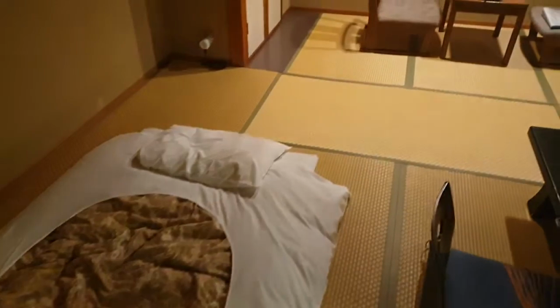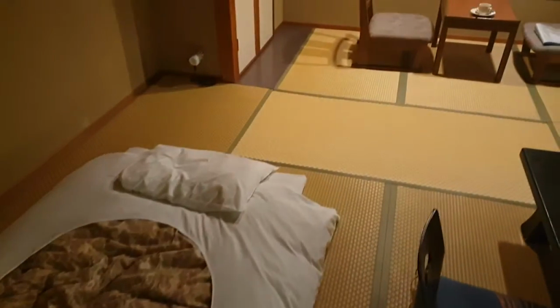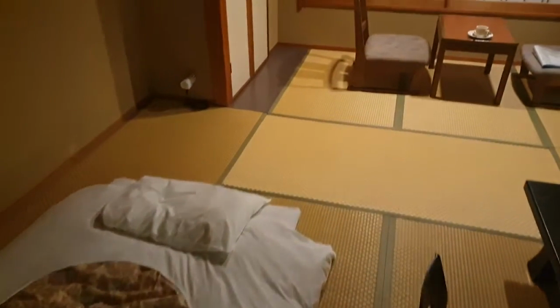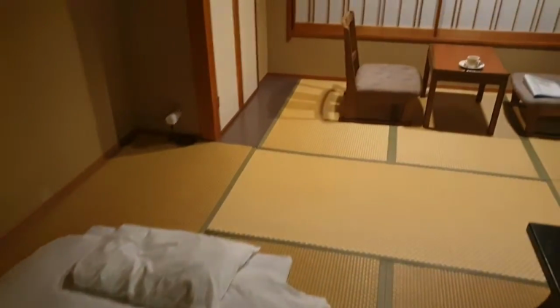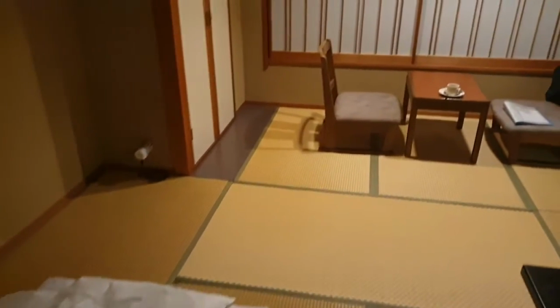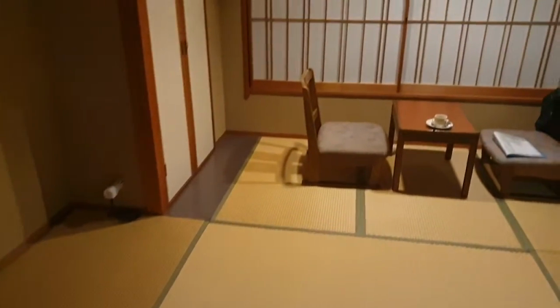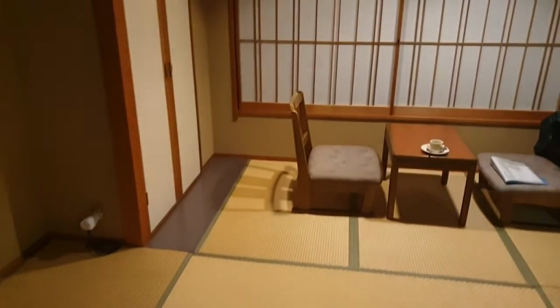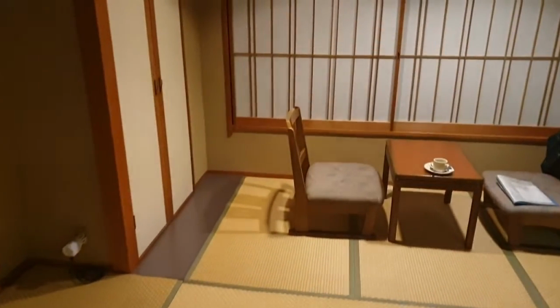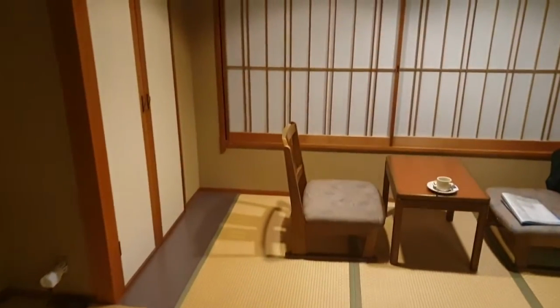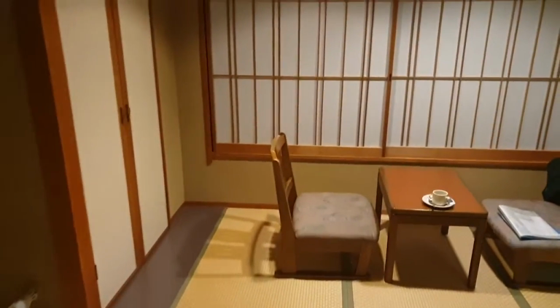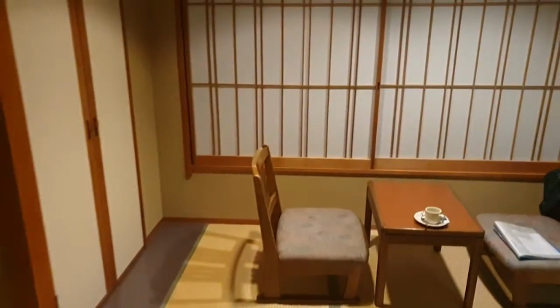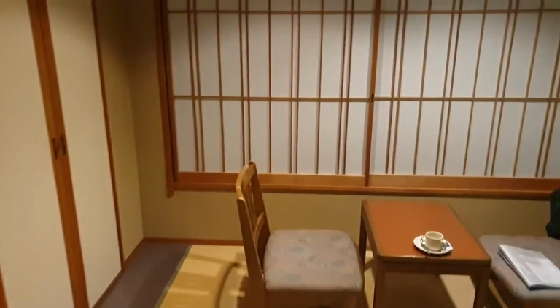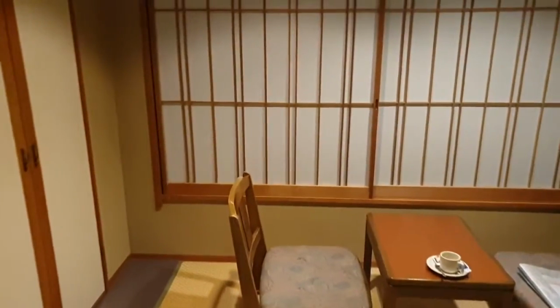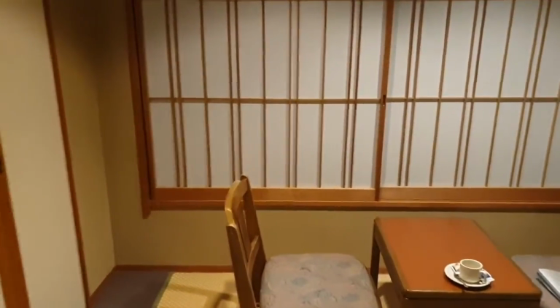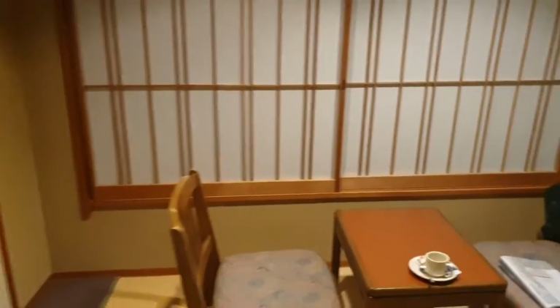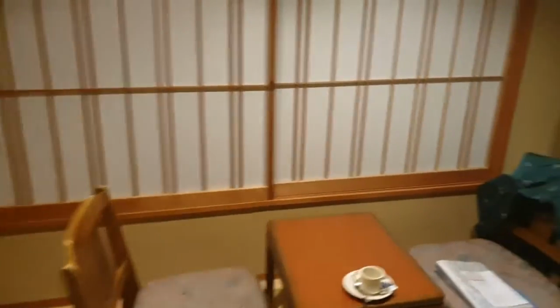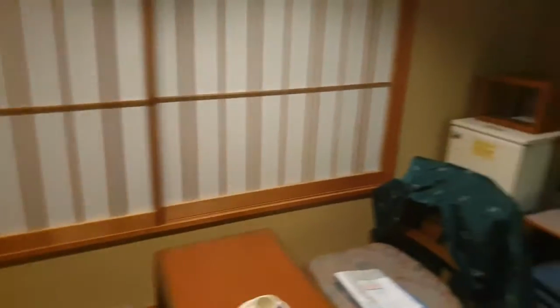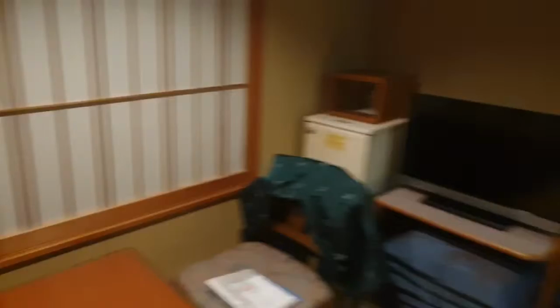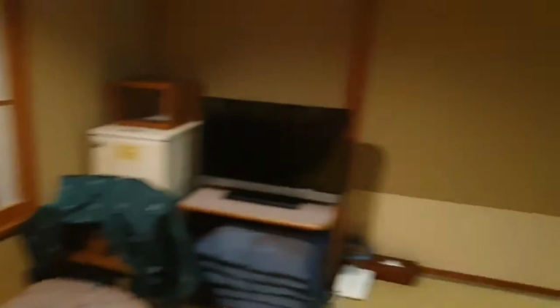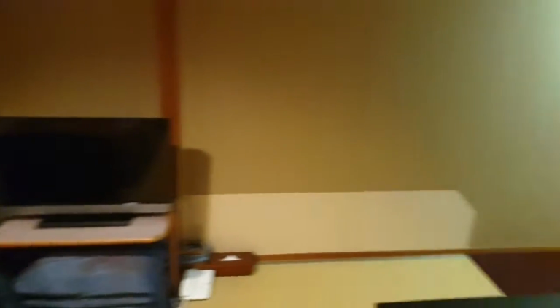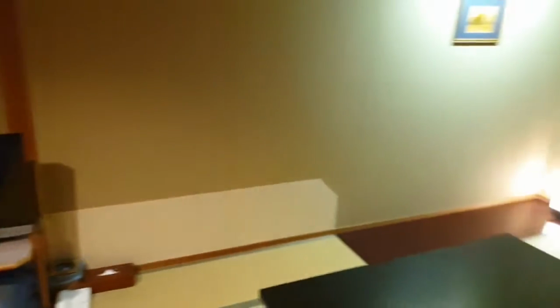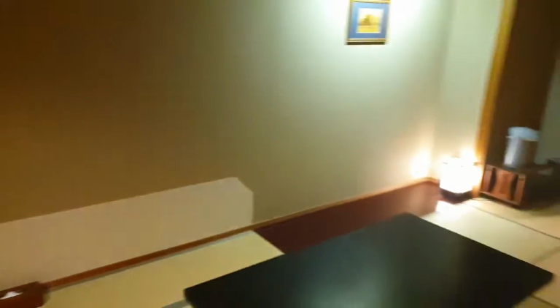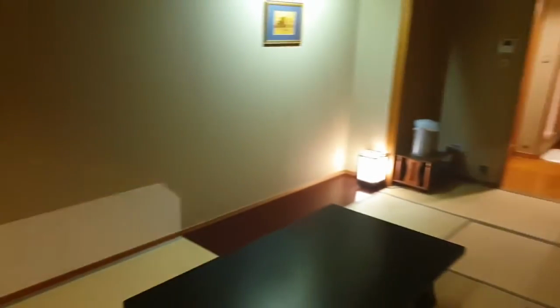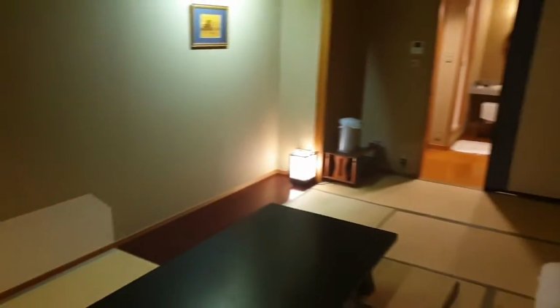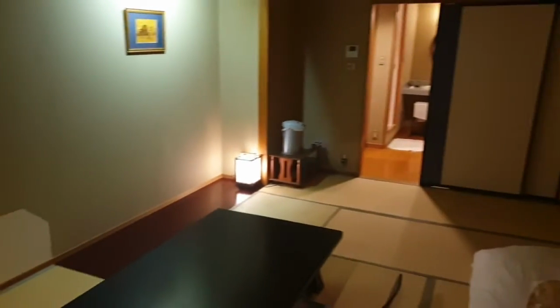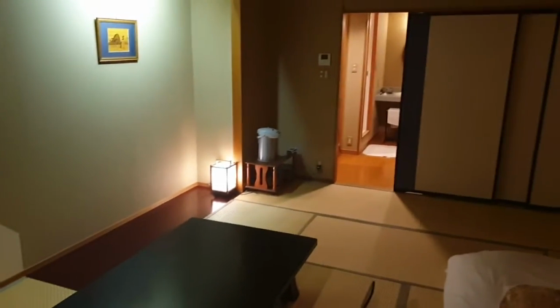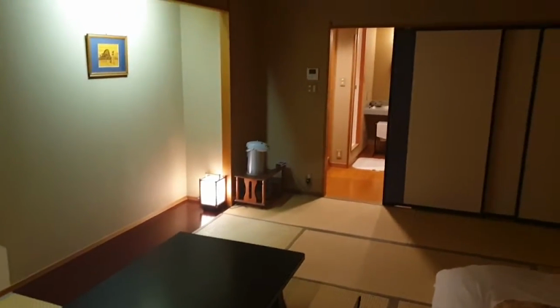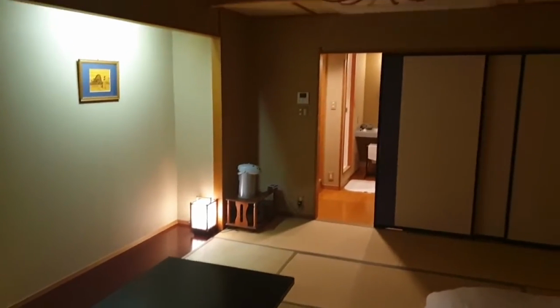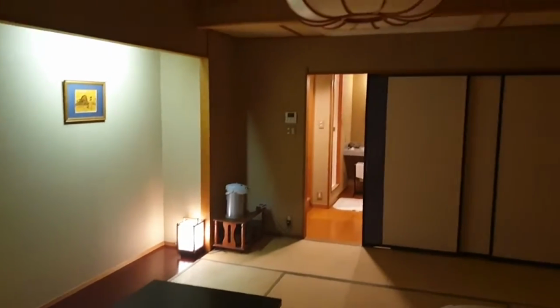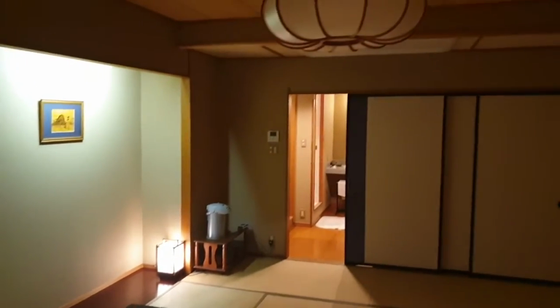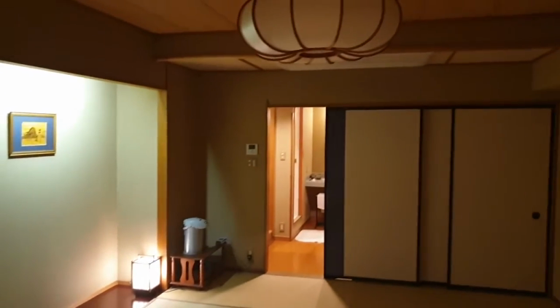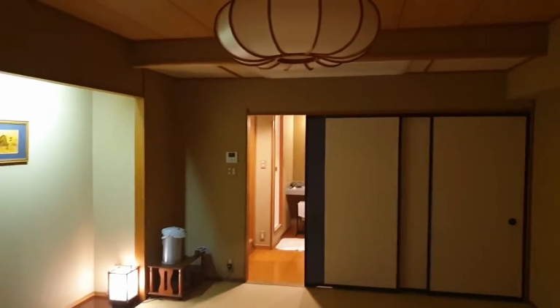After I went down to the hot spring onsen downstairs, I passed out on it — so I slept on it. Let's see how it goes tonight.